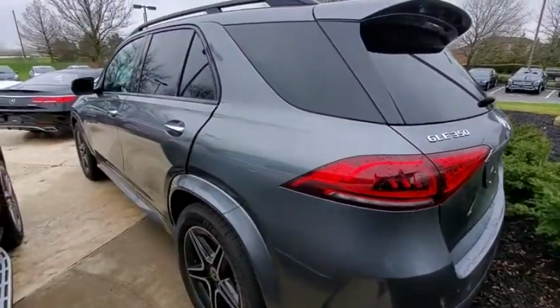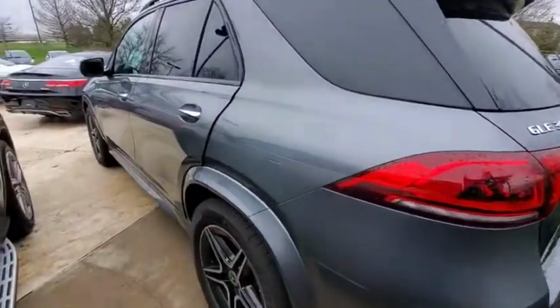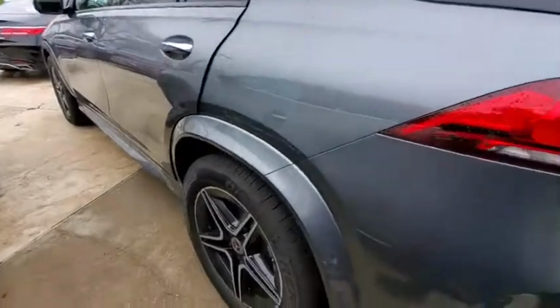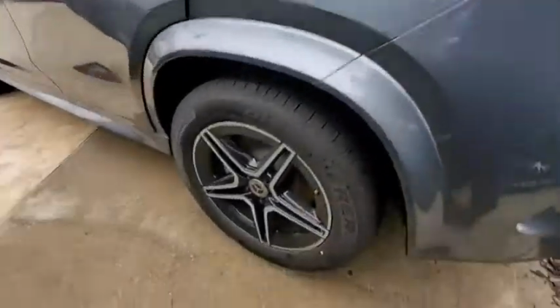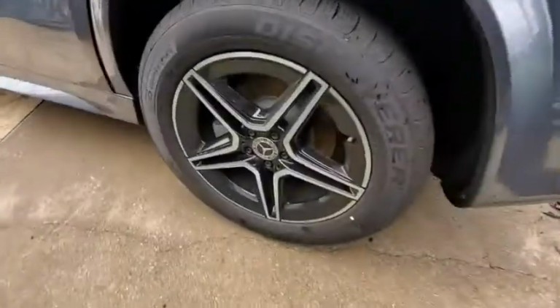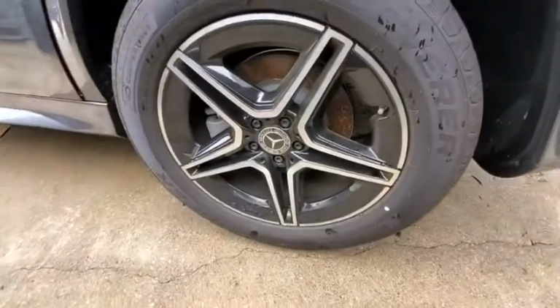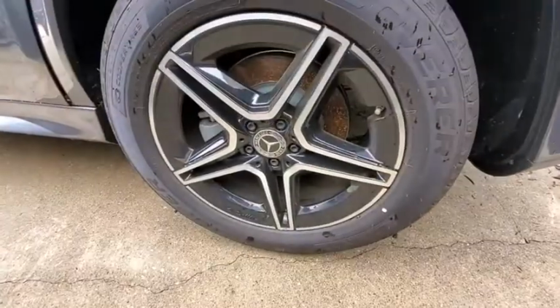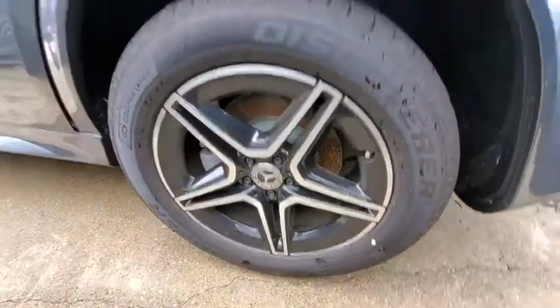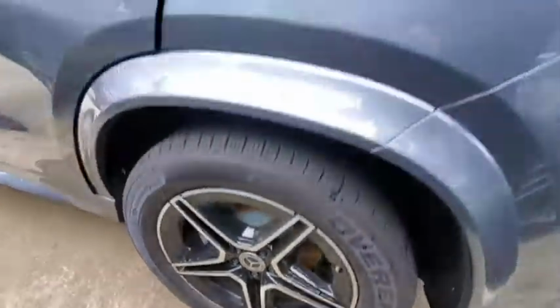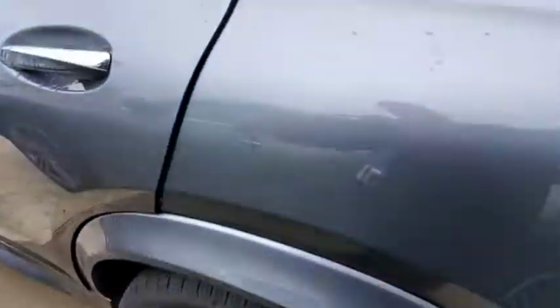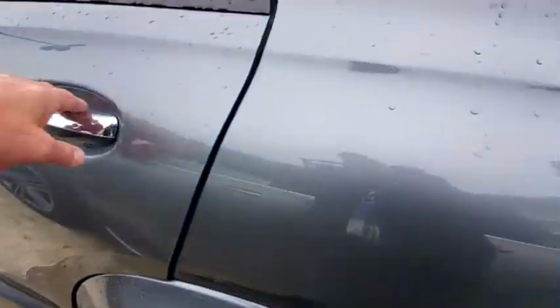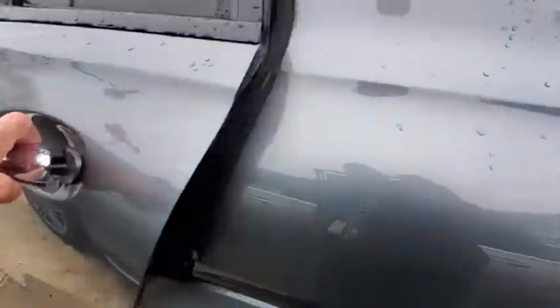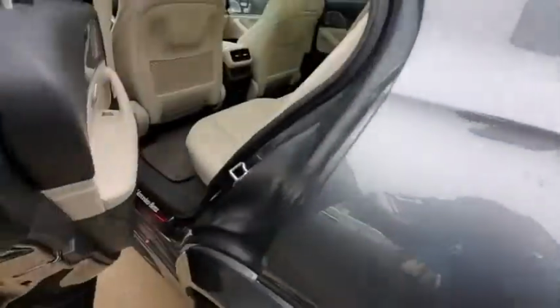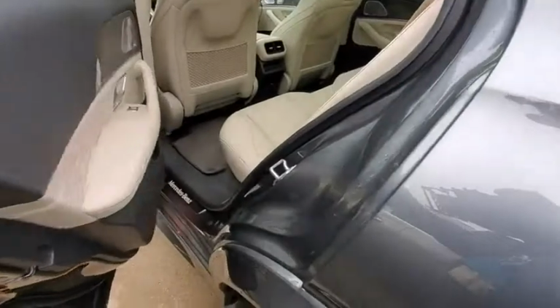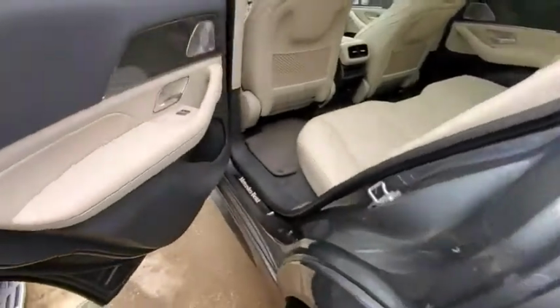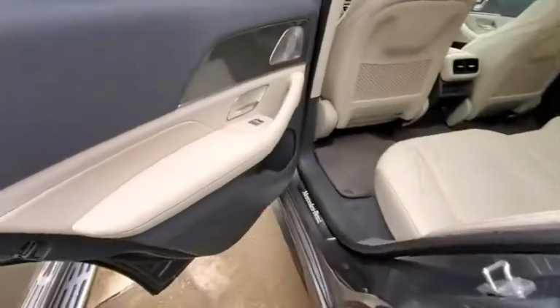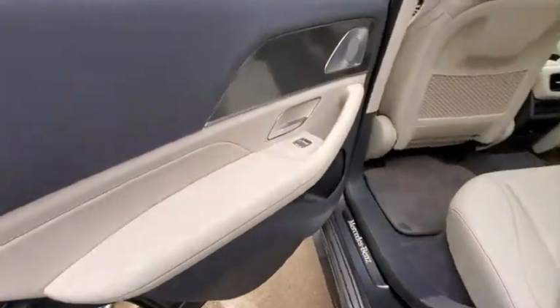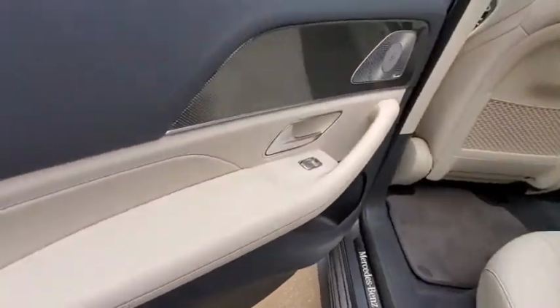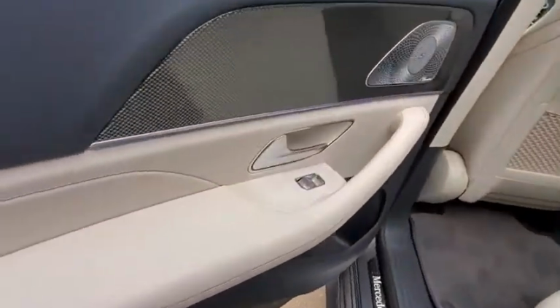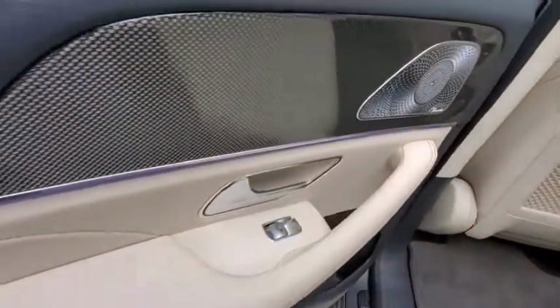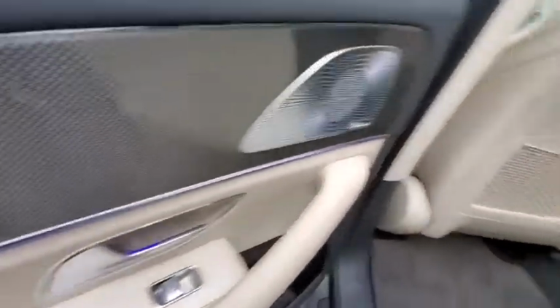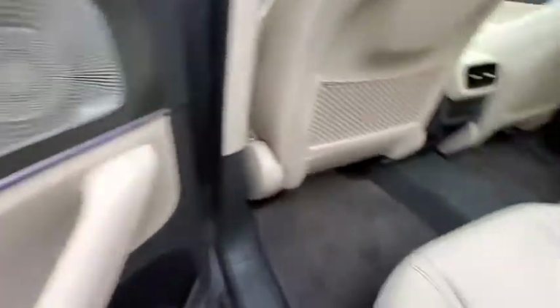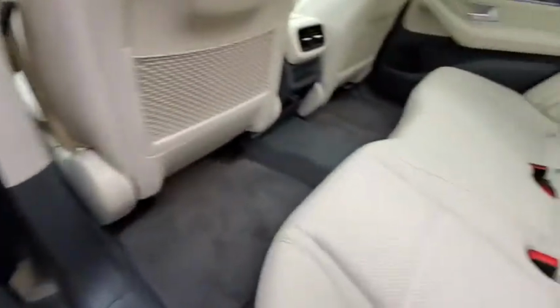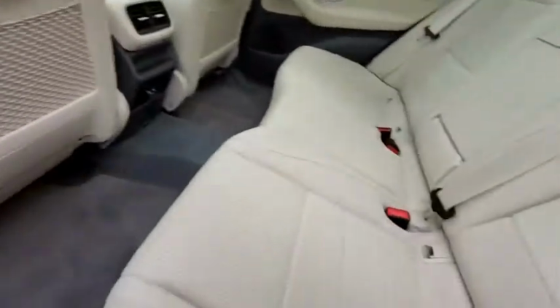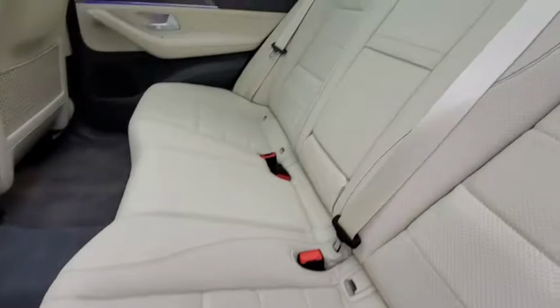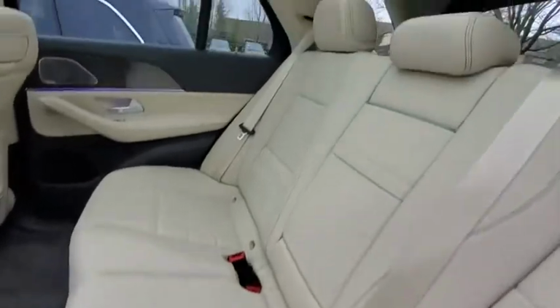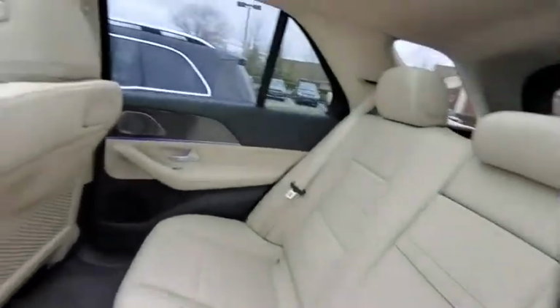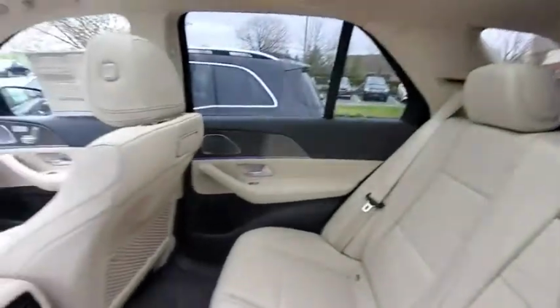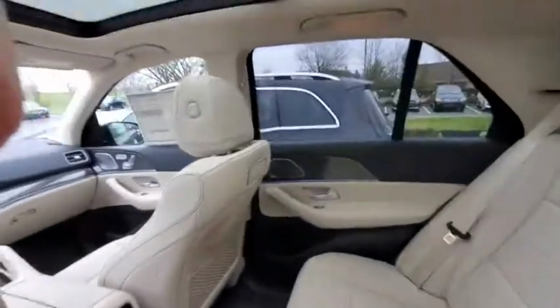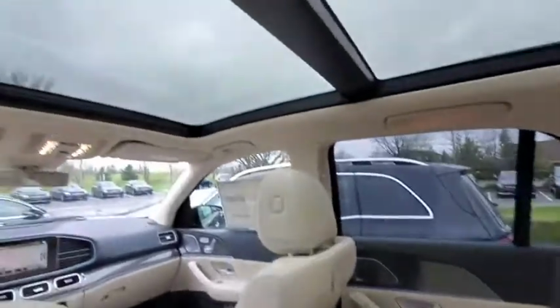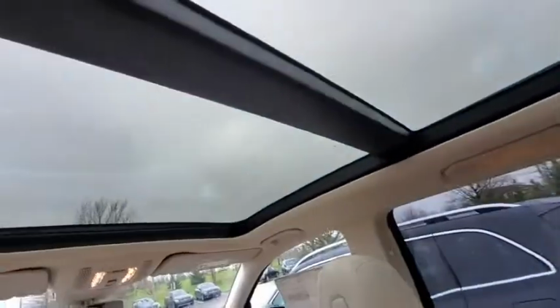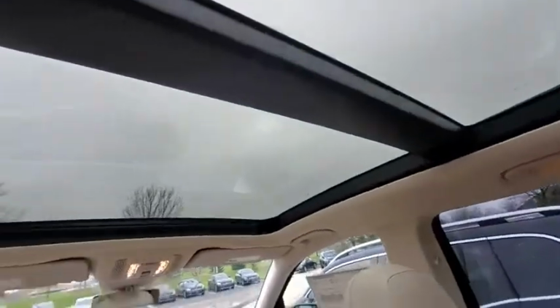Here are some of this vehicle's great options: power liftgate, traction control, power passenger seats, dual airbags, Bluetooth wireless data, hands-free phone, leather-wrapped steering wheel, power steering, four-wheel disc brakes, eight speakers.